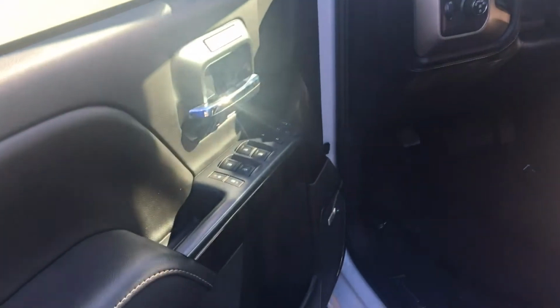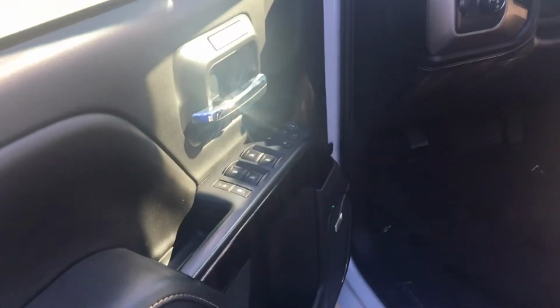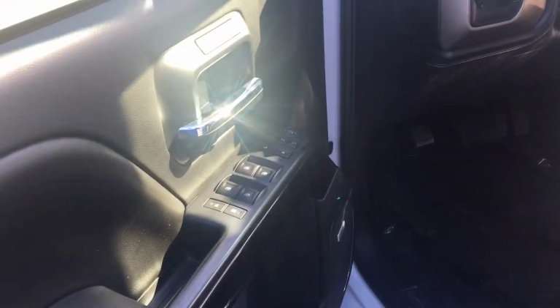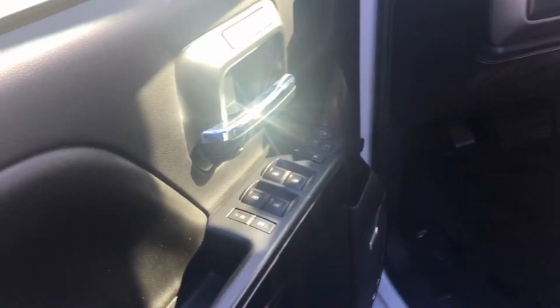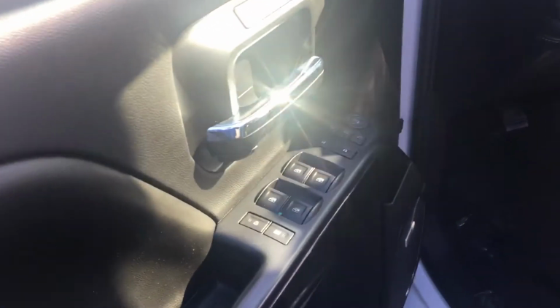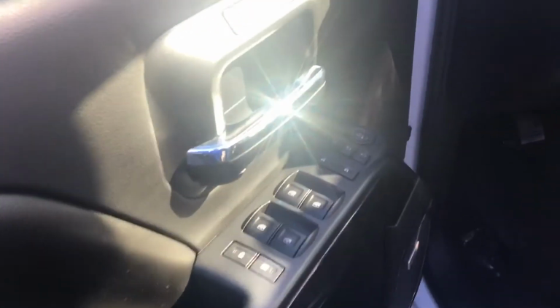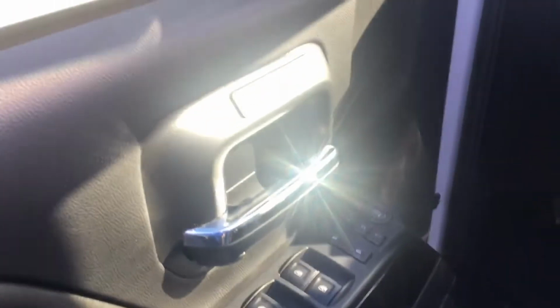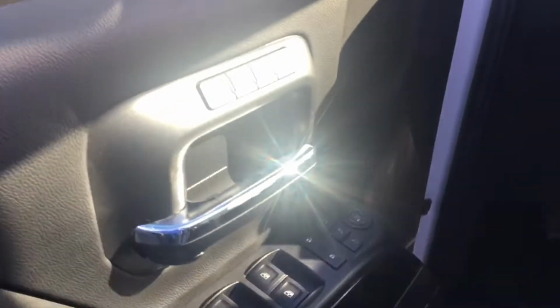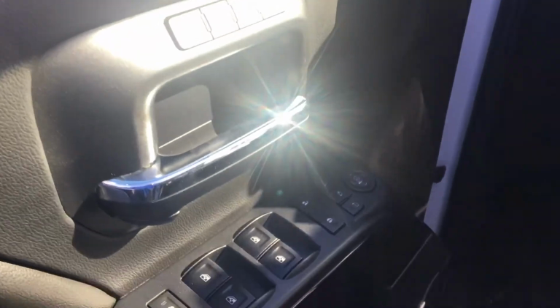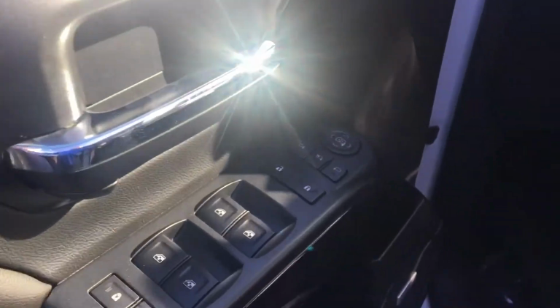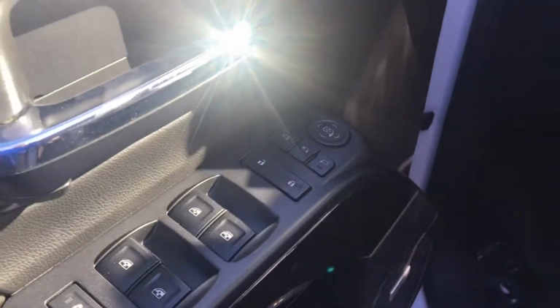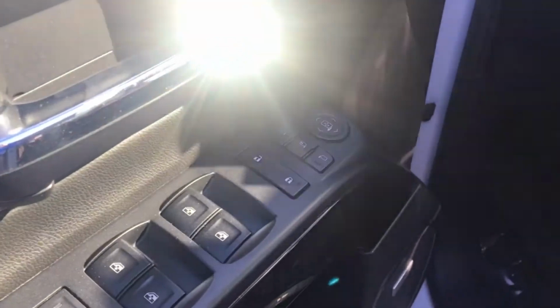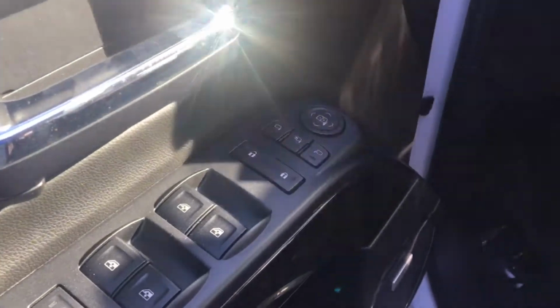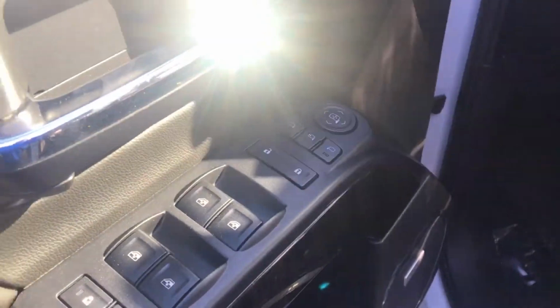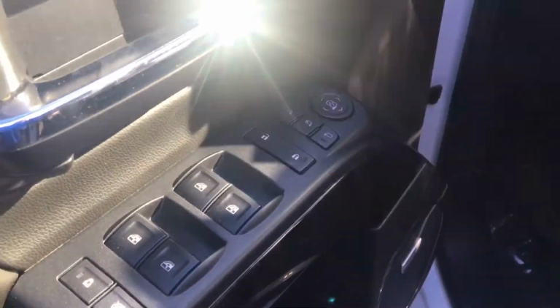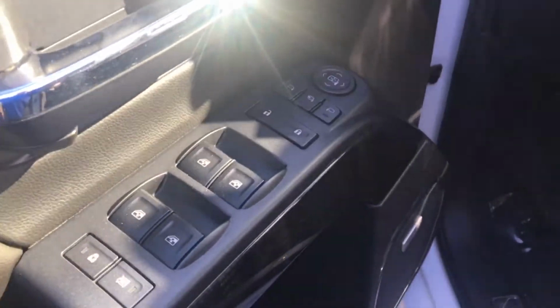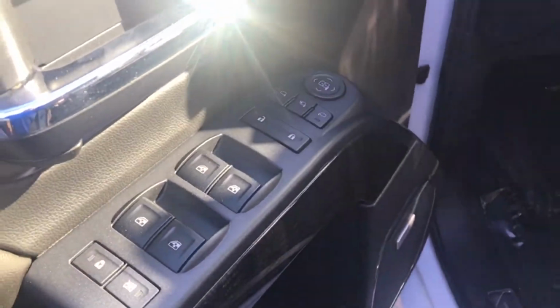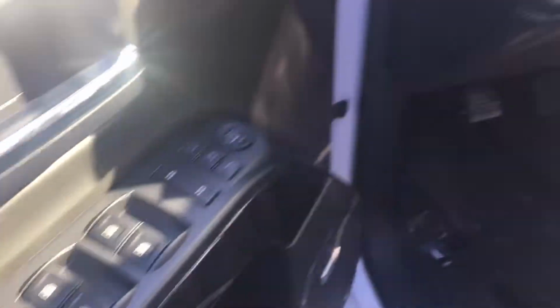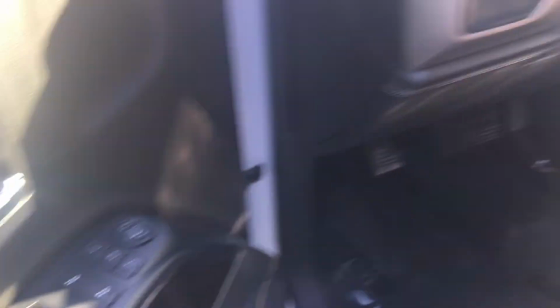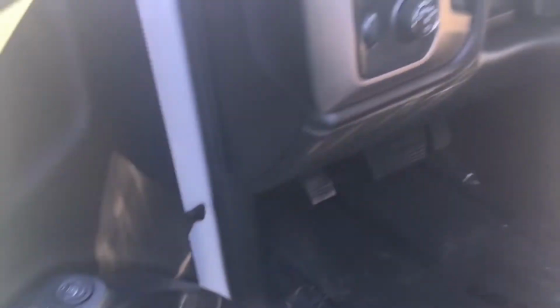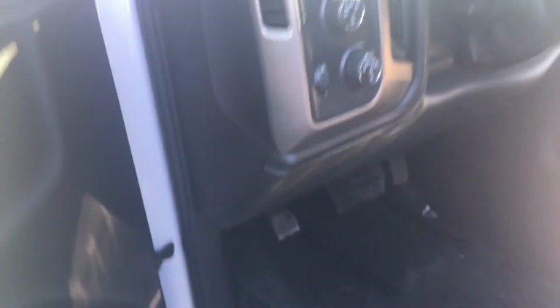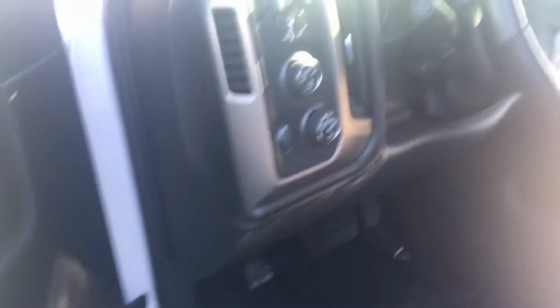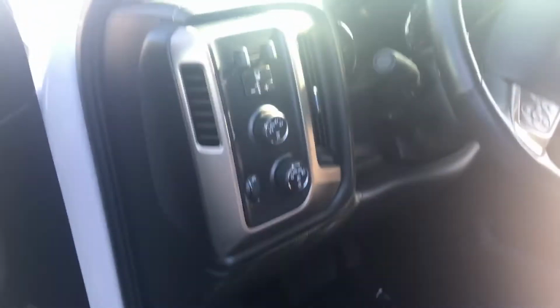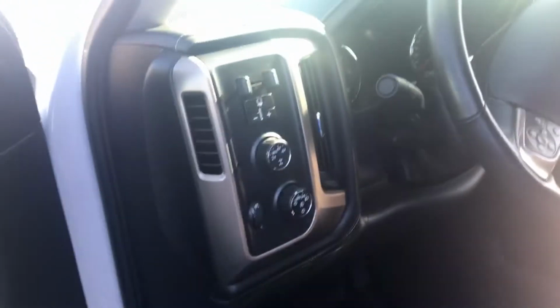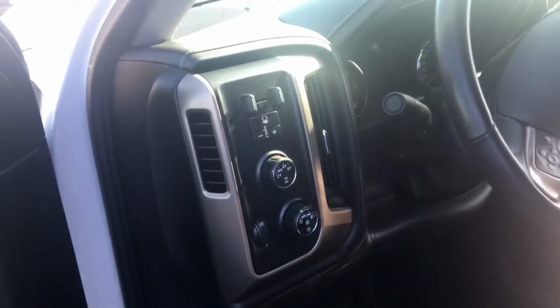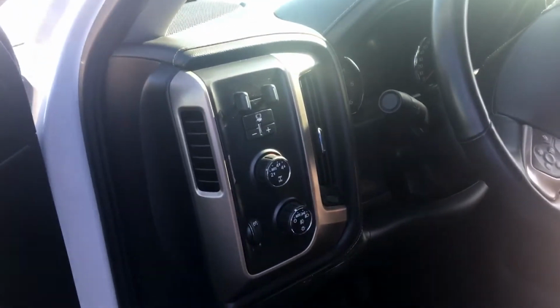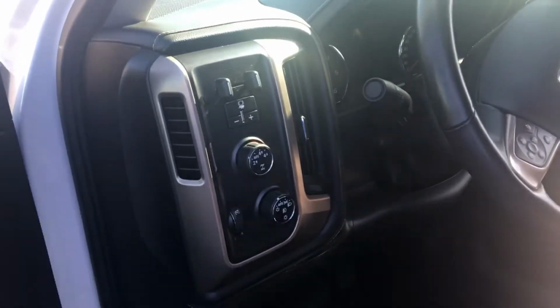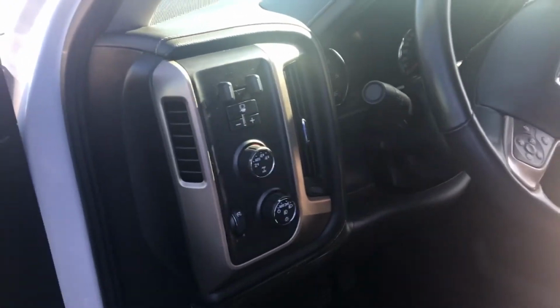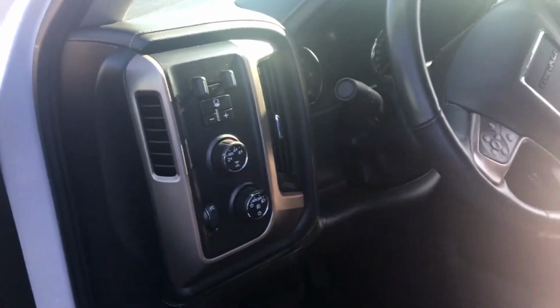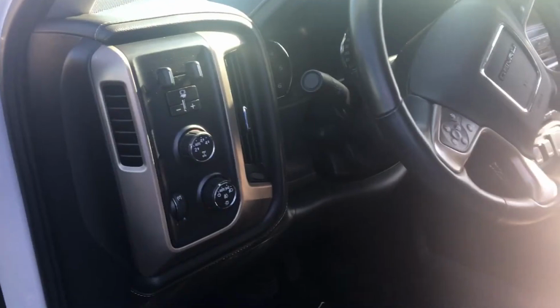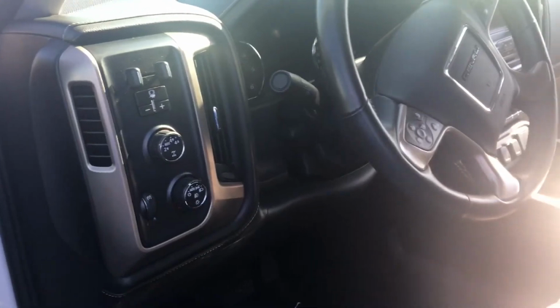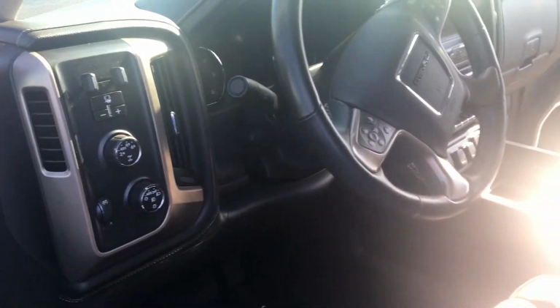You are going to have the memory seats, power mirrors, power folding mirrors, window locks, and the integrated trailer and brake.